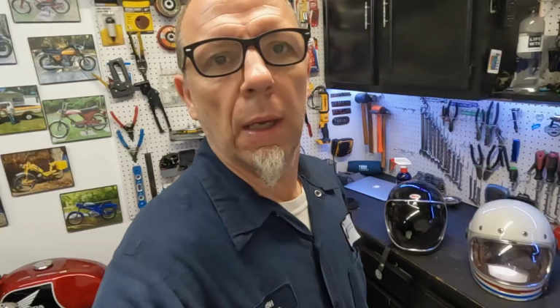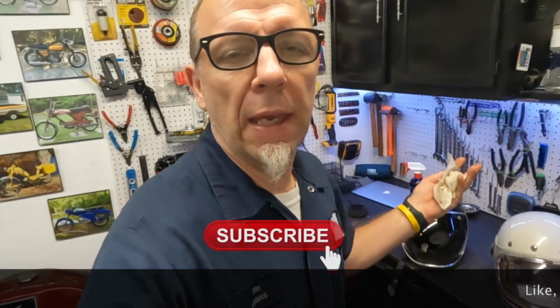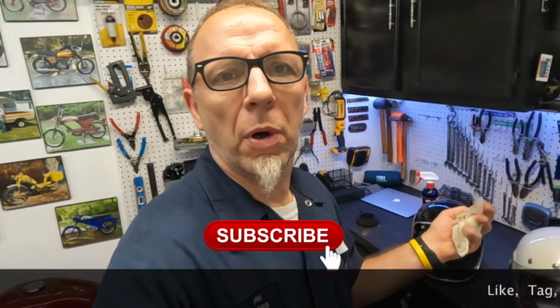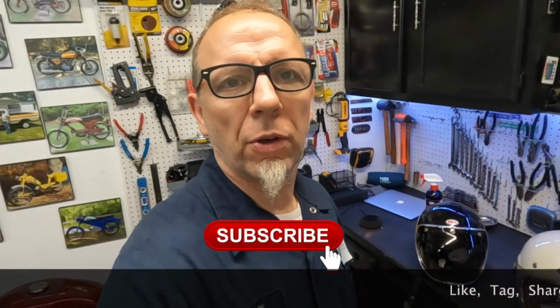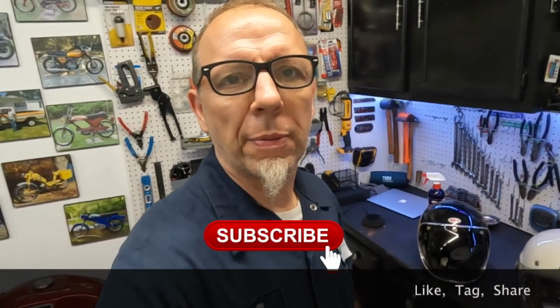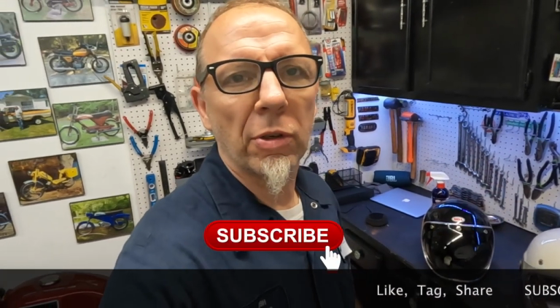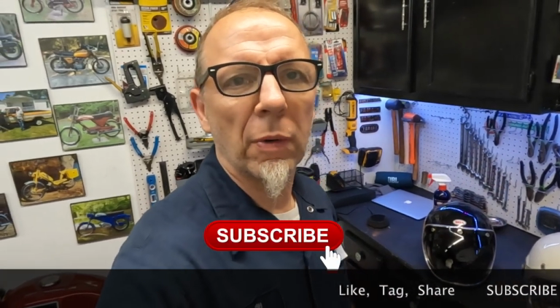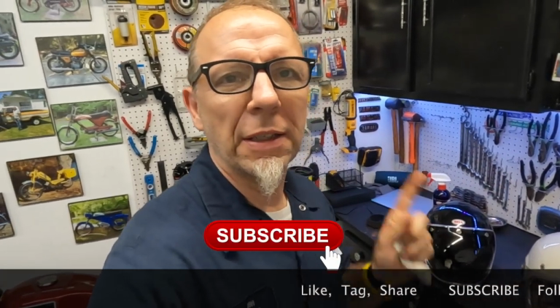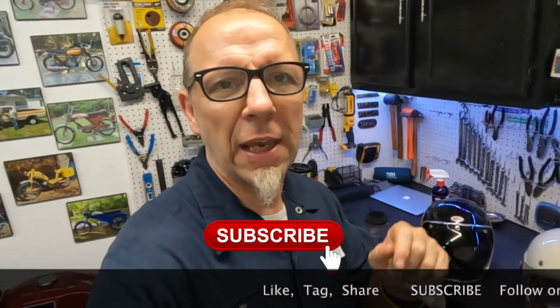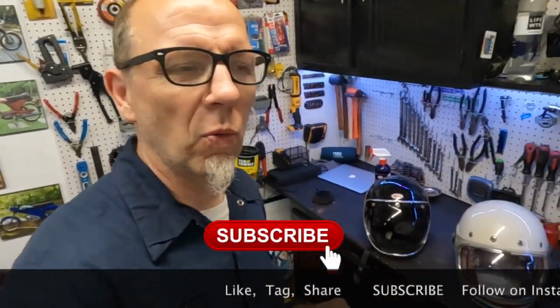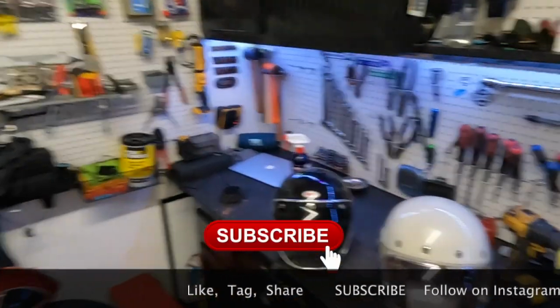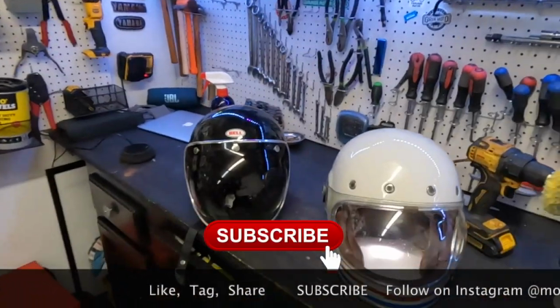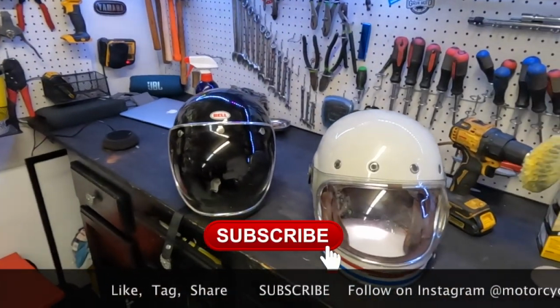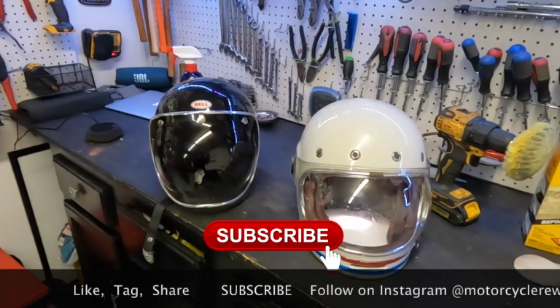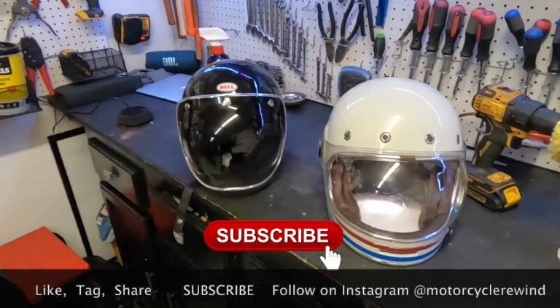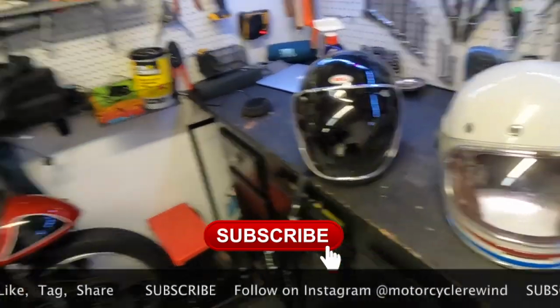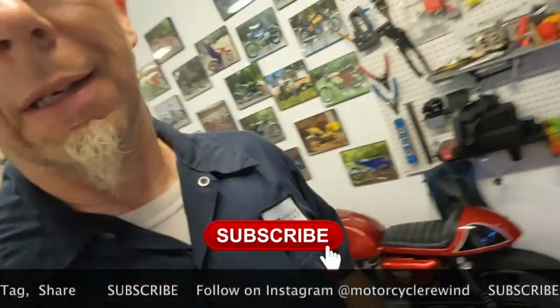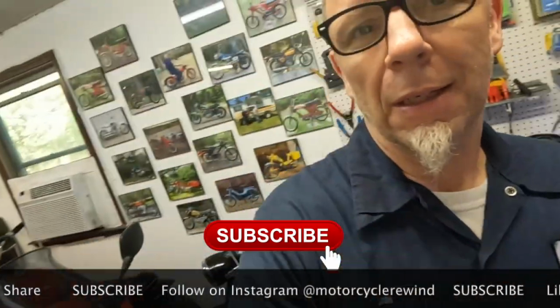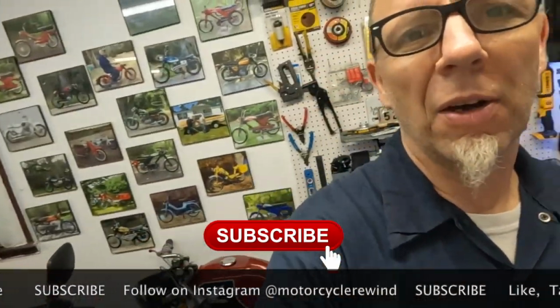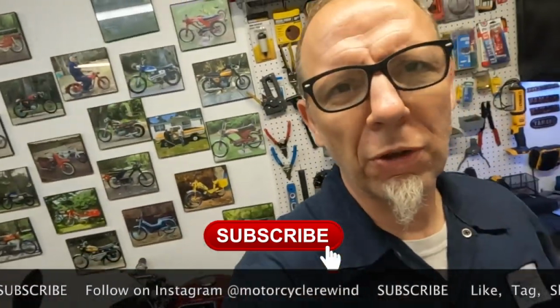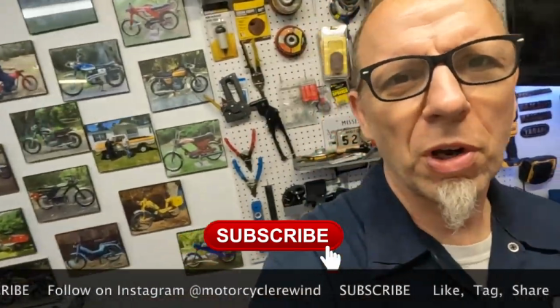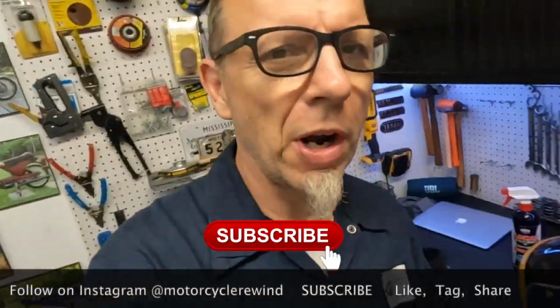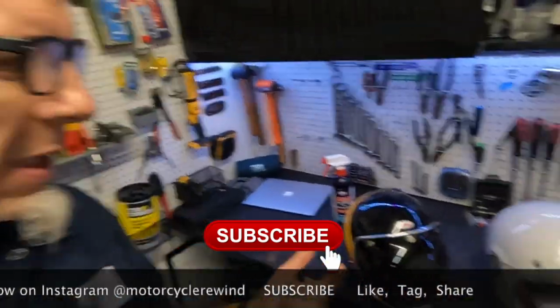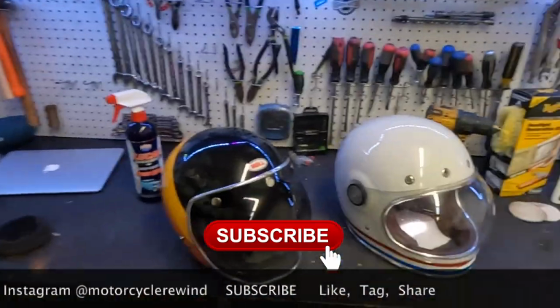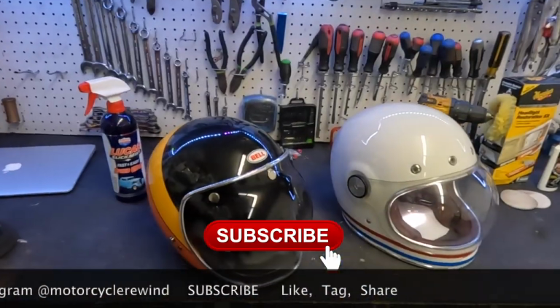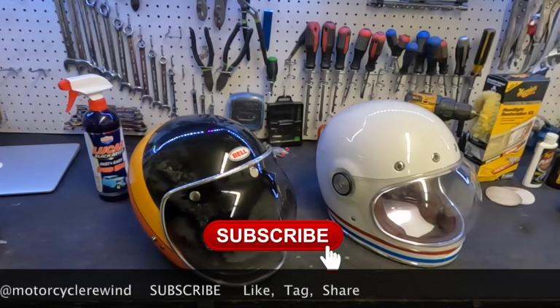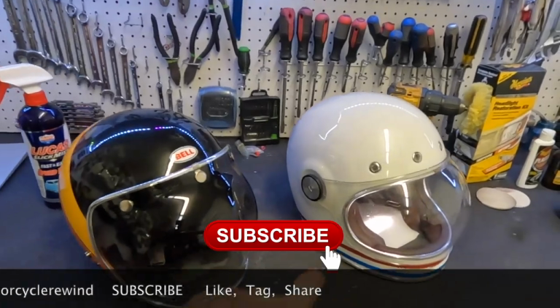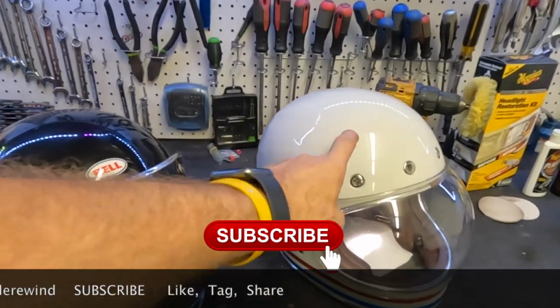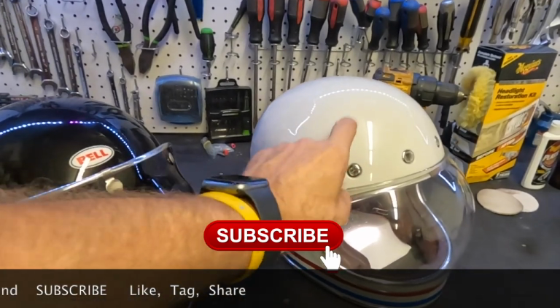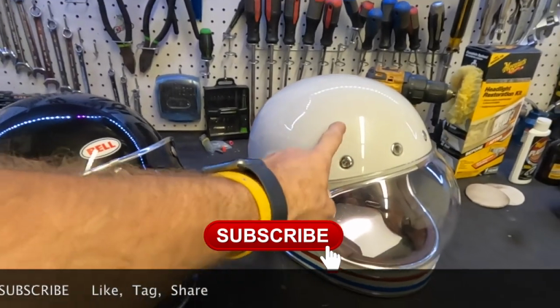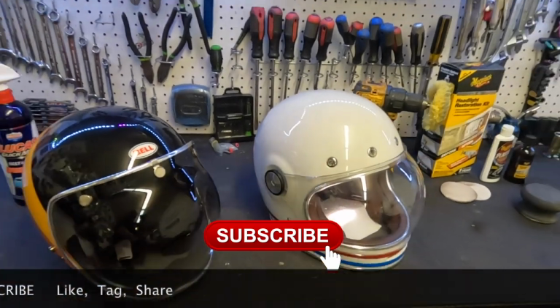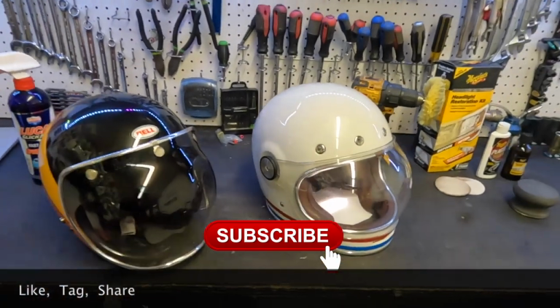Hey guys, welcome back to another episode of Motorcycle Rewind. Today we're with a helmet — we're gonna do some work on our helmet today.